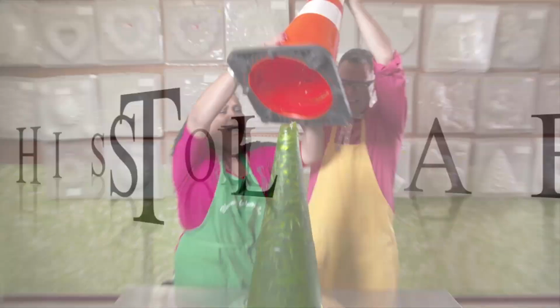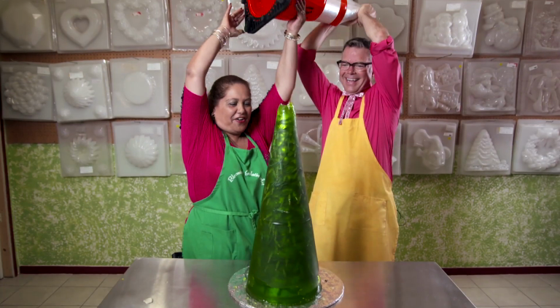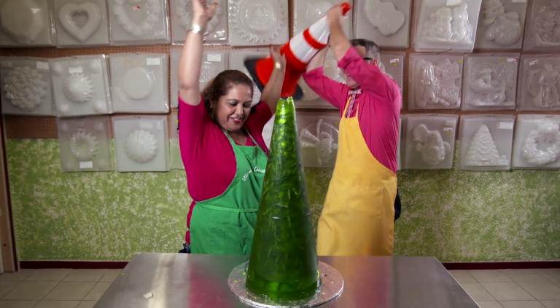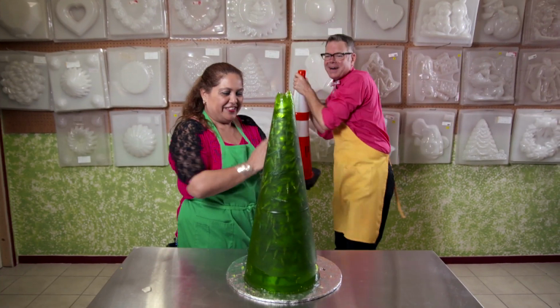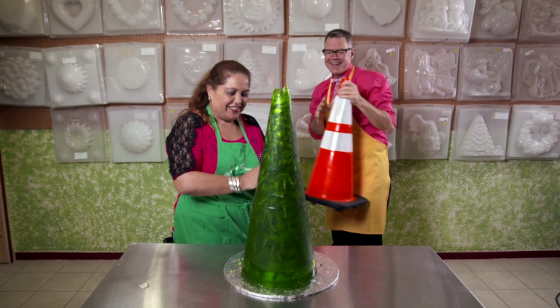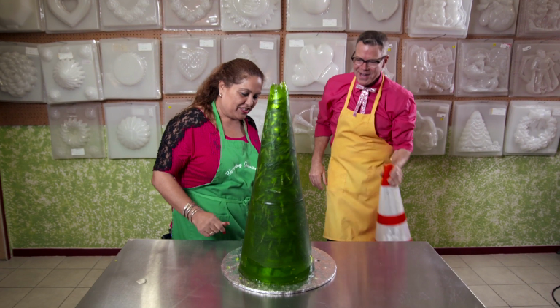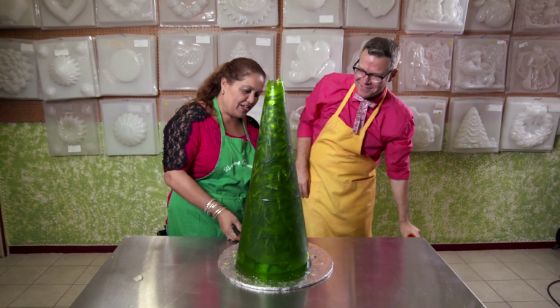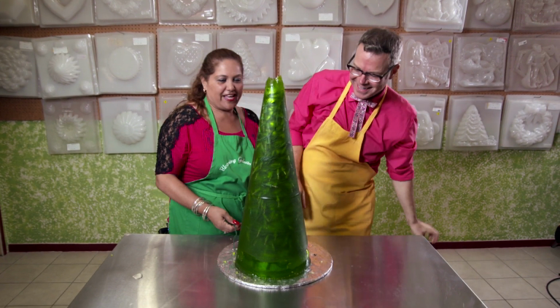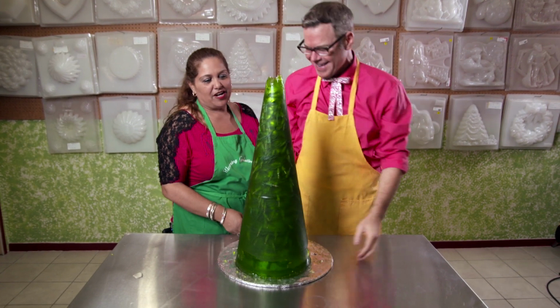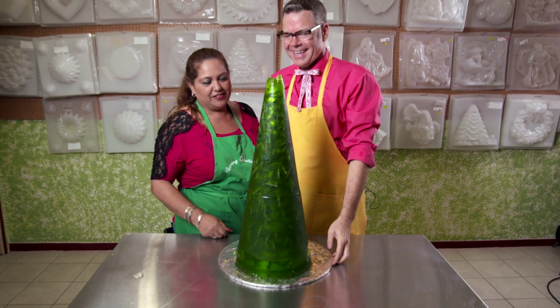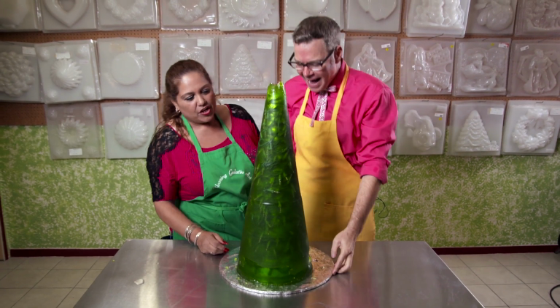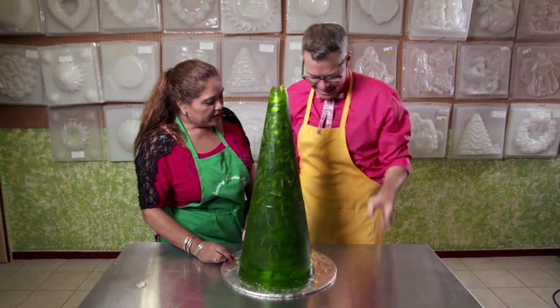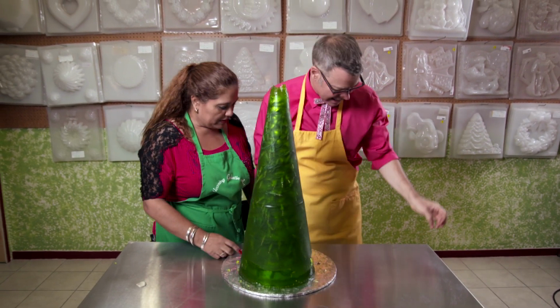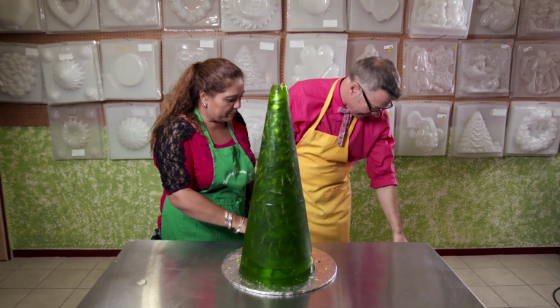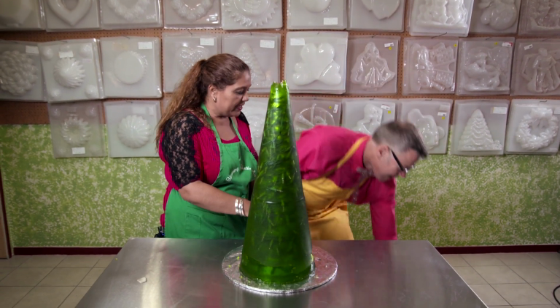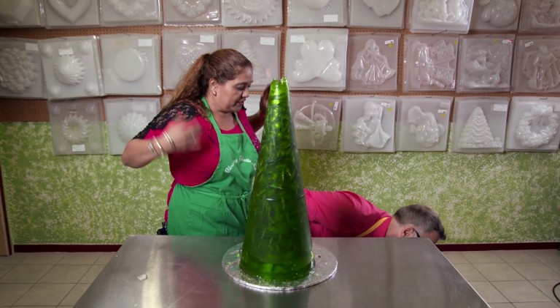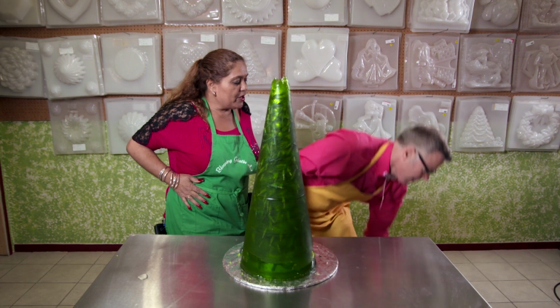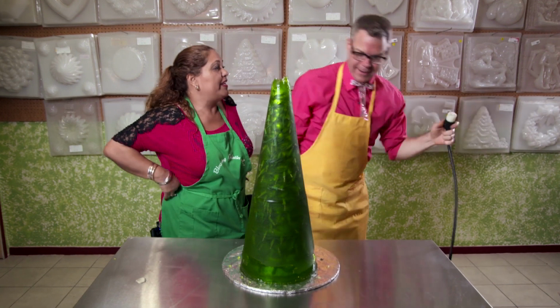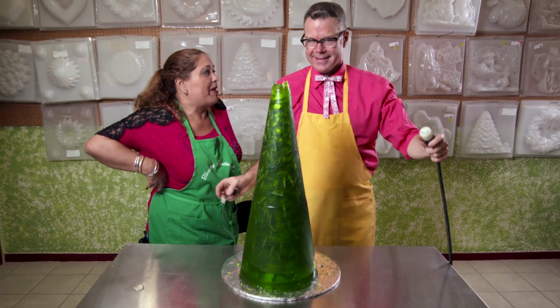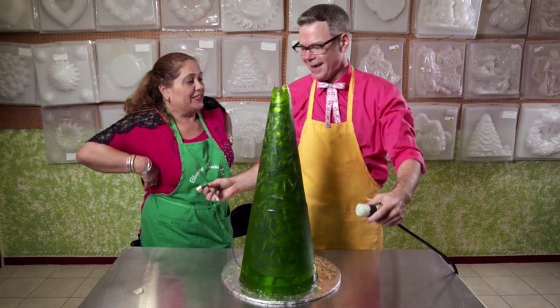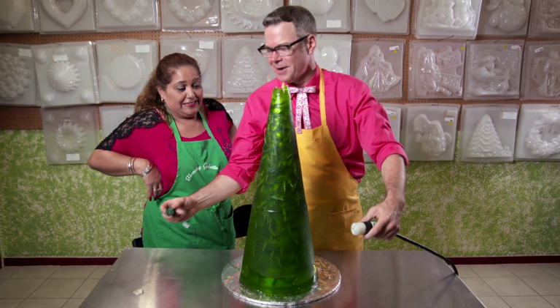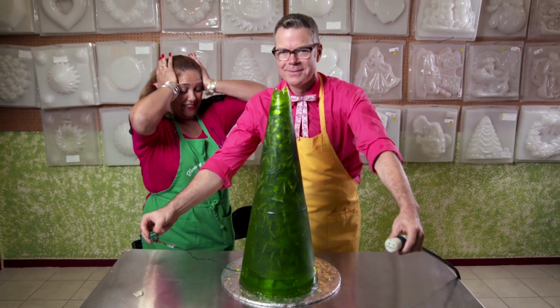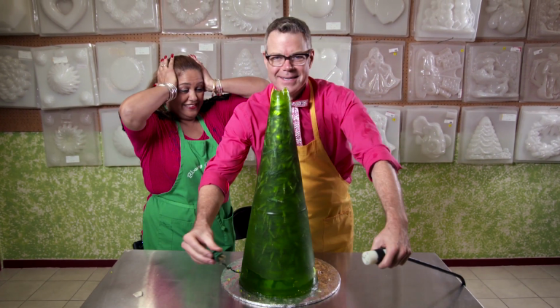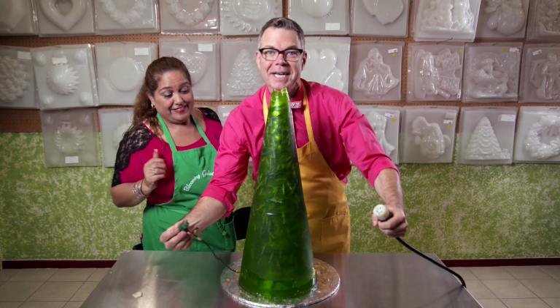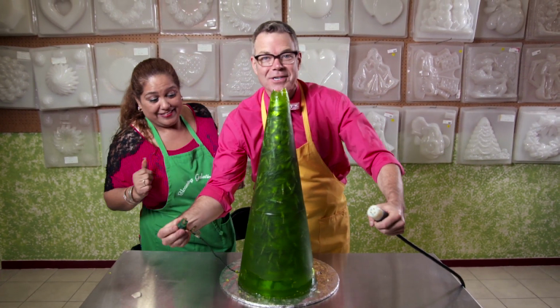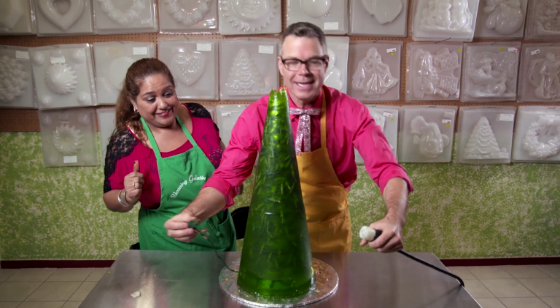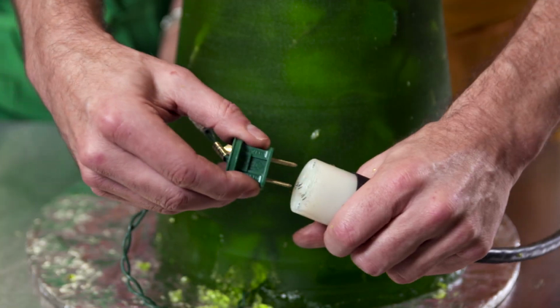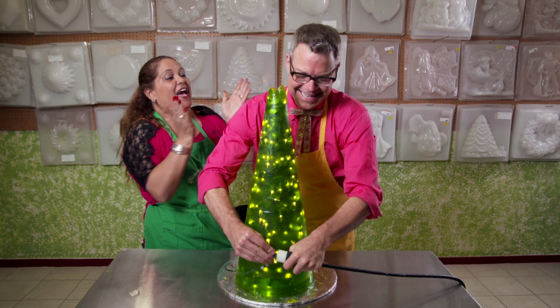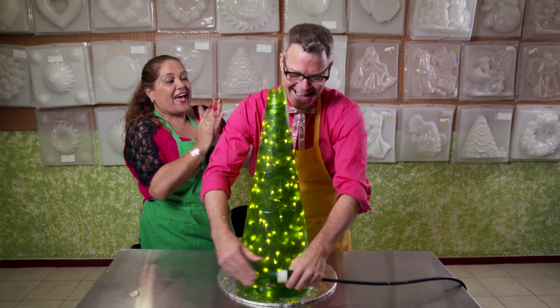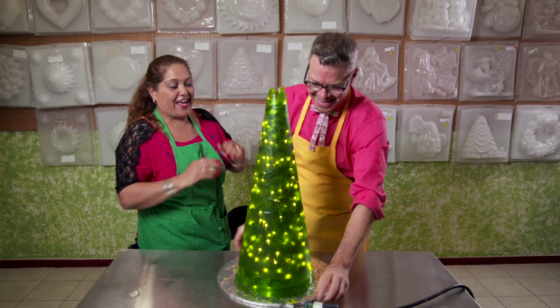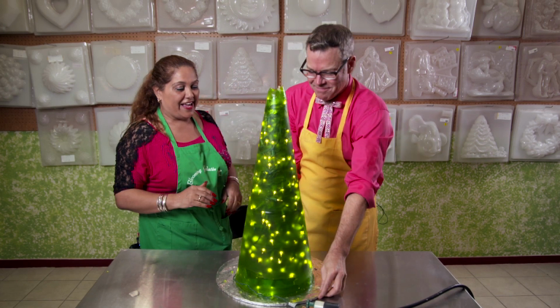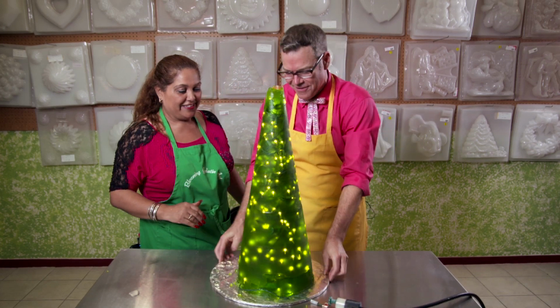Oh my god, it's beautiful! Look at that, Charles. Wow! Okay, now we've got to plug it in. Let's plug it in. You're plugging it in, remember? Okay, so I'm... am I gonna get electrocuted? Yeah! Beautiful!